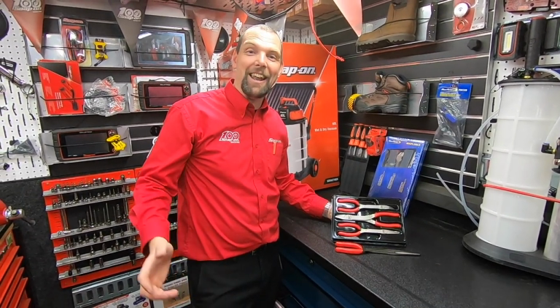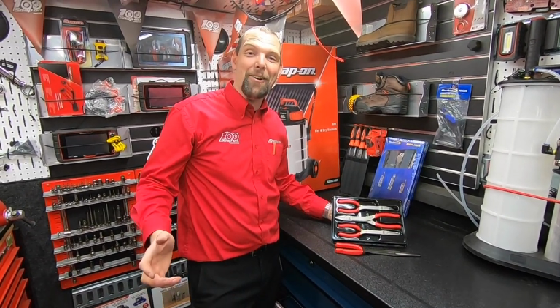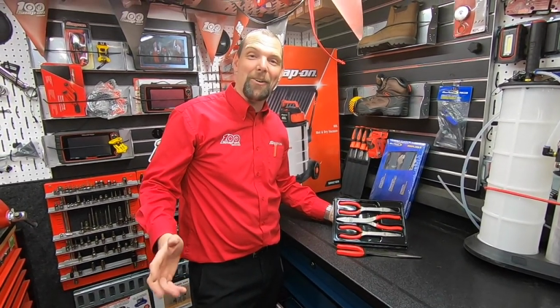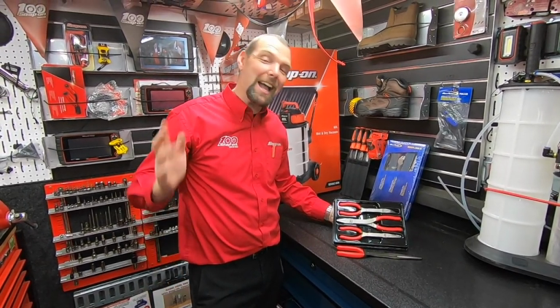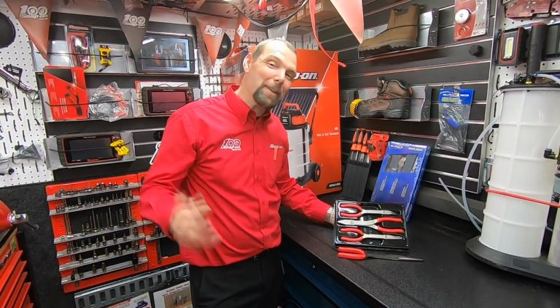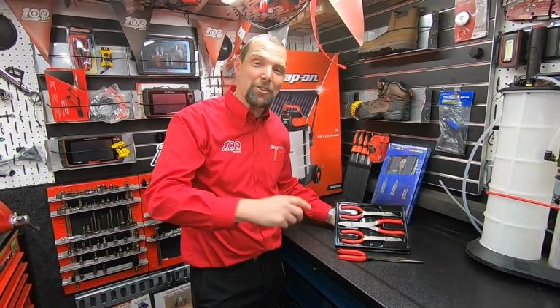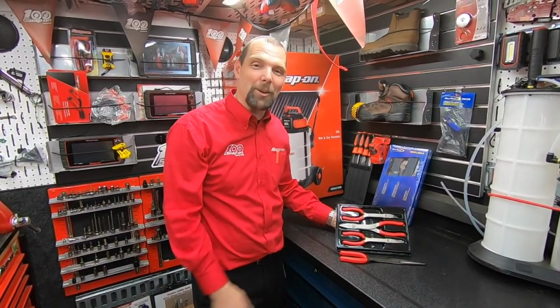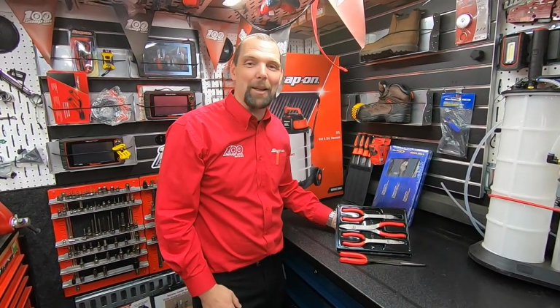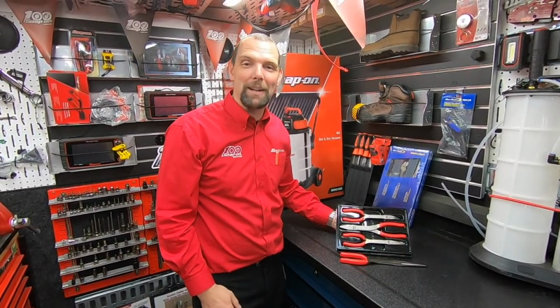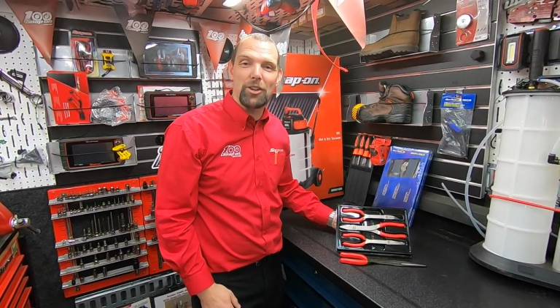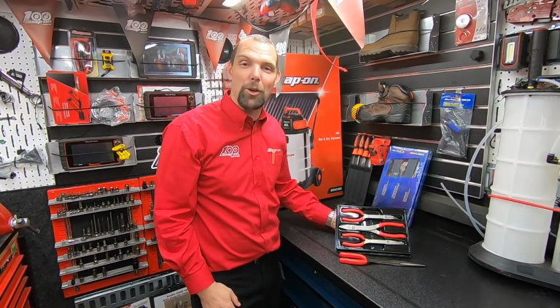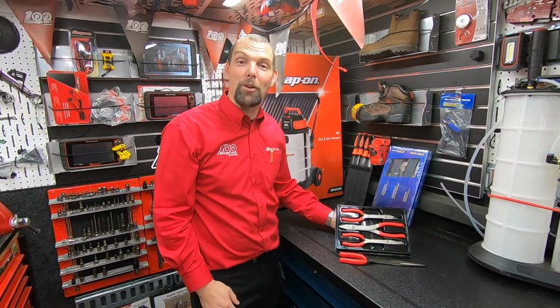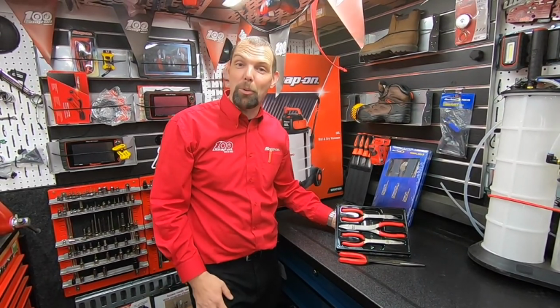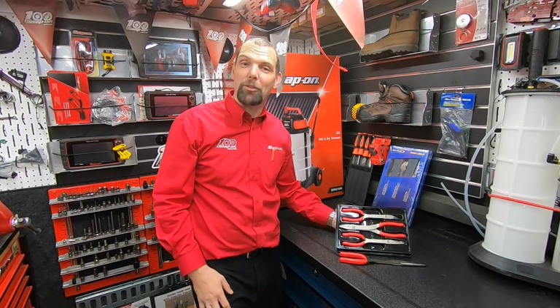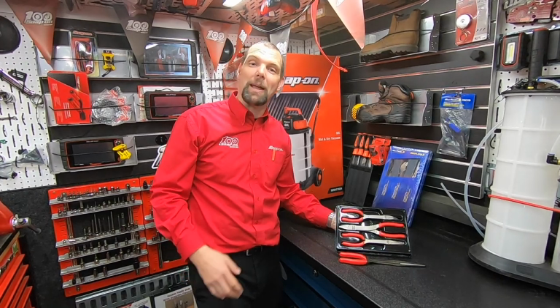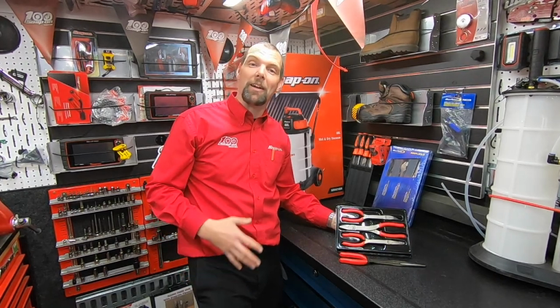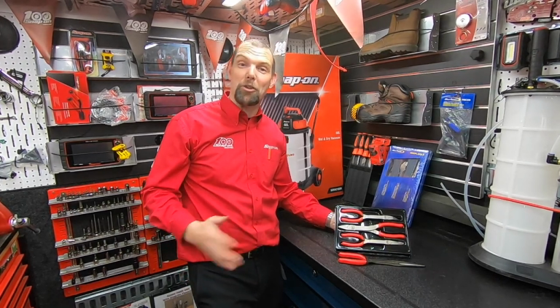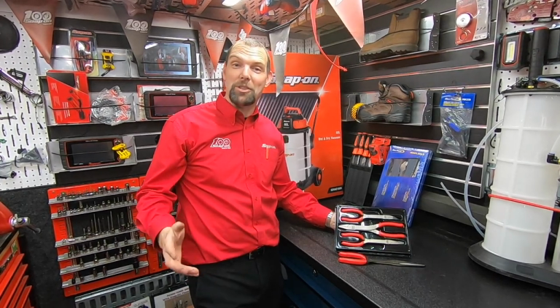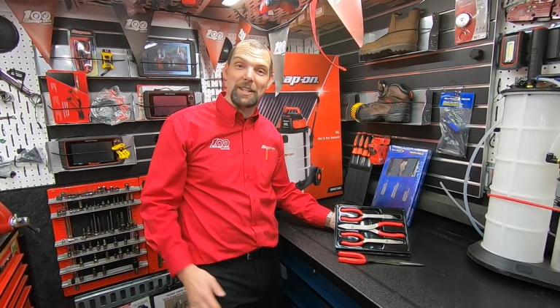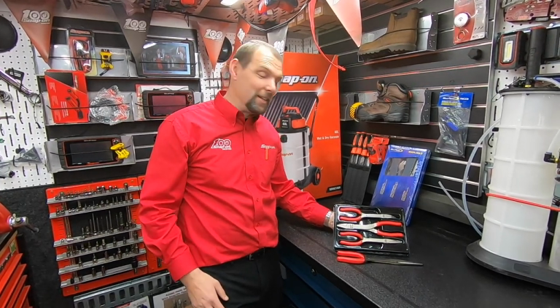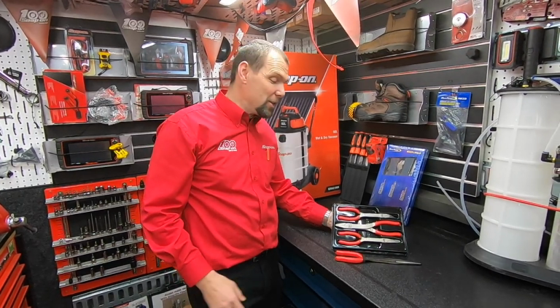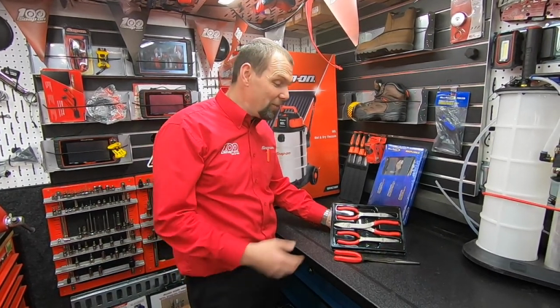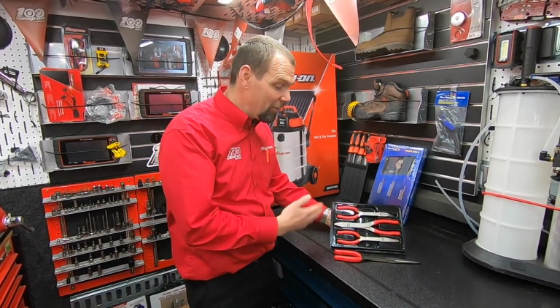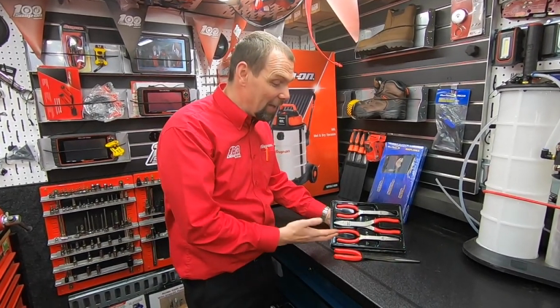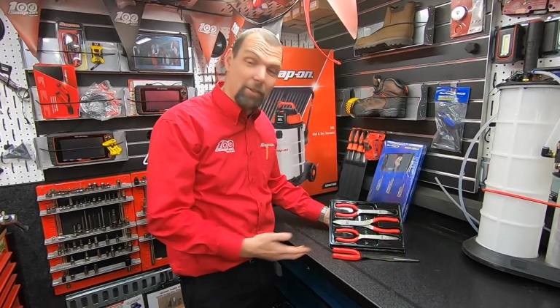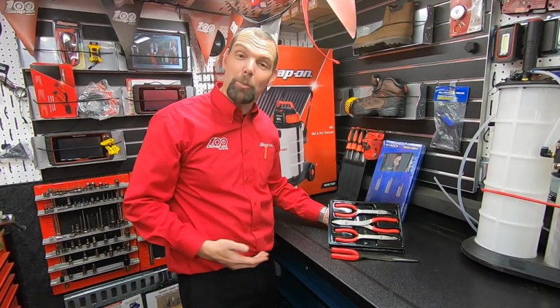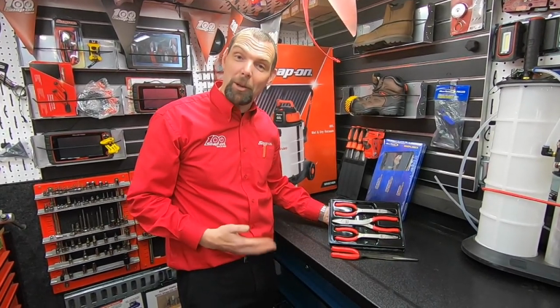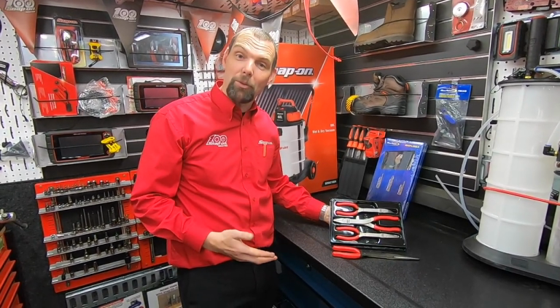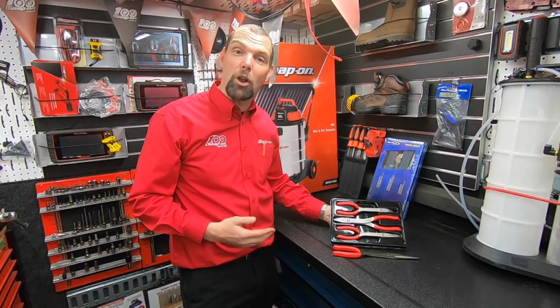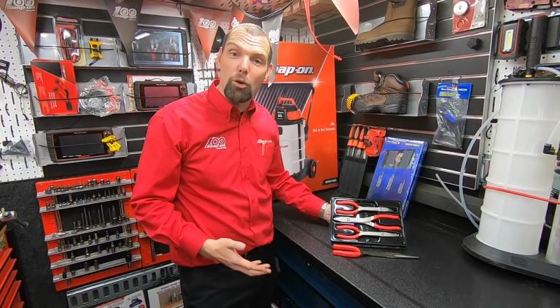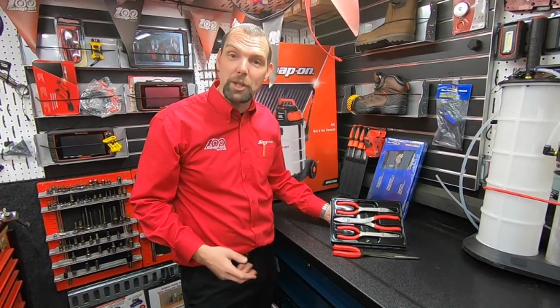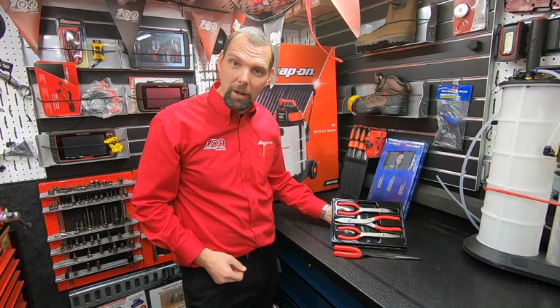Hello, I am Nick the Tool and I'm back to show you another product to make life so much easier. This is a selection of some of Snap-on's long reach pliers.